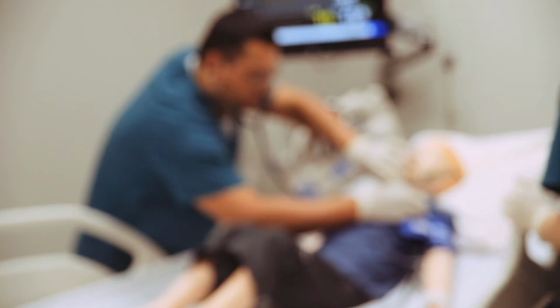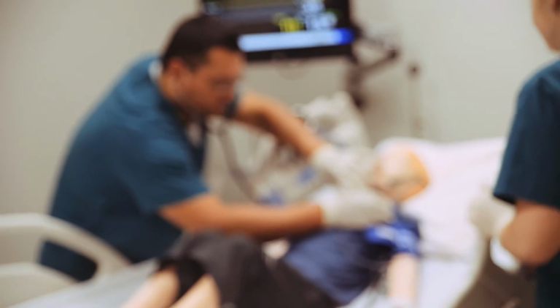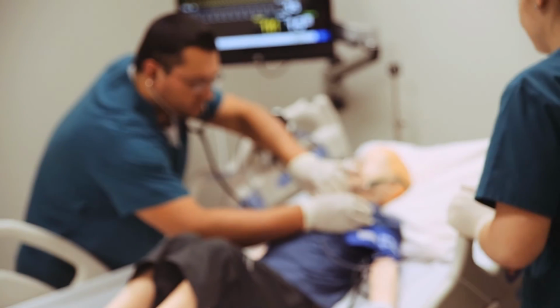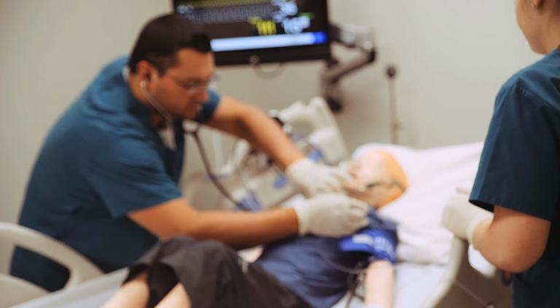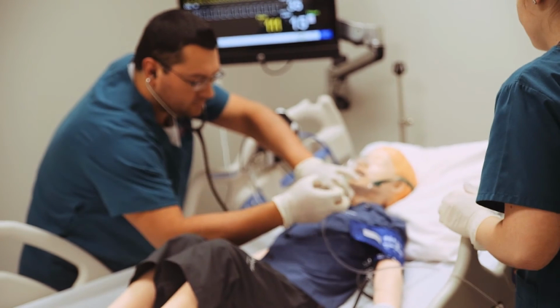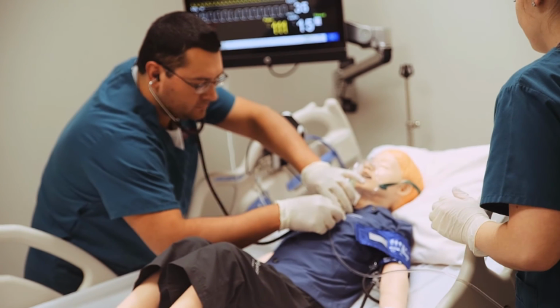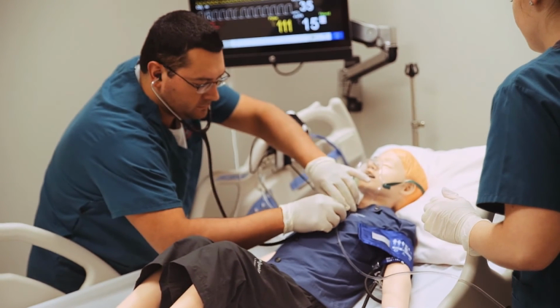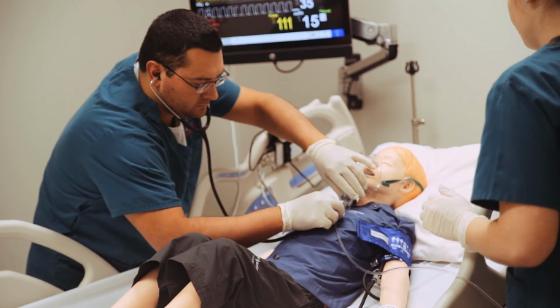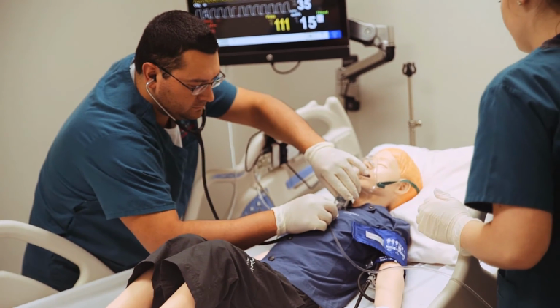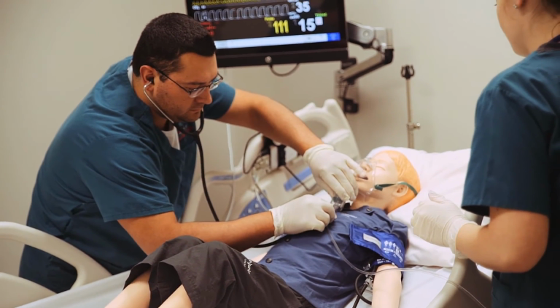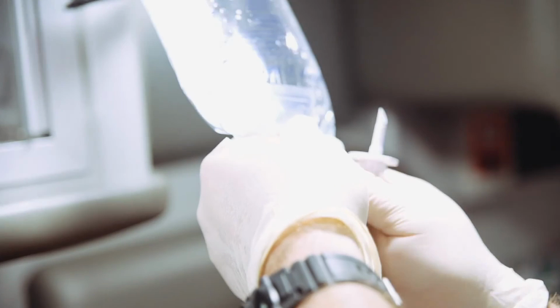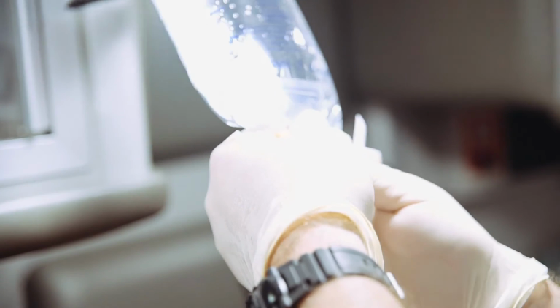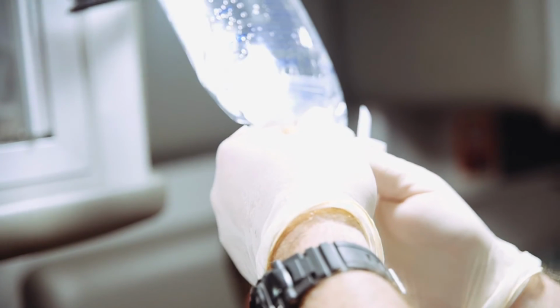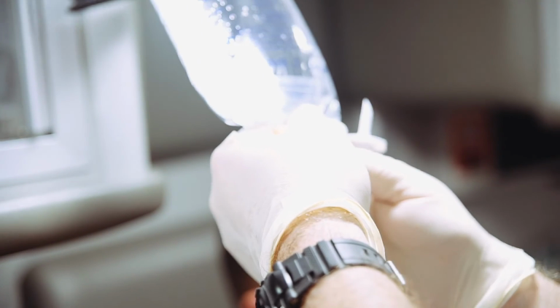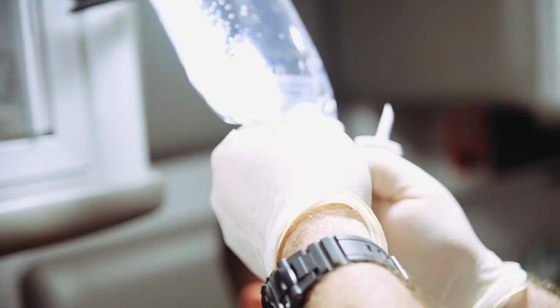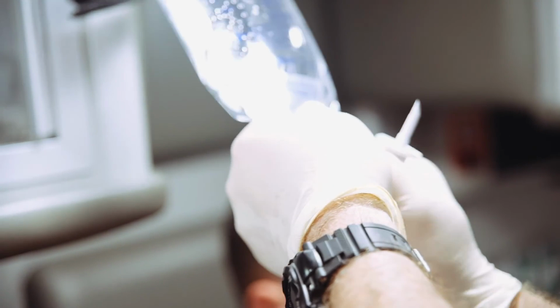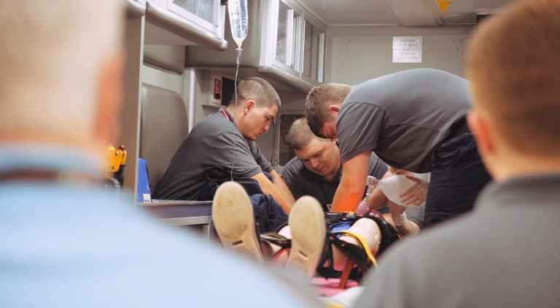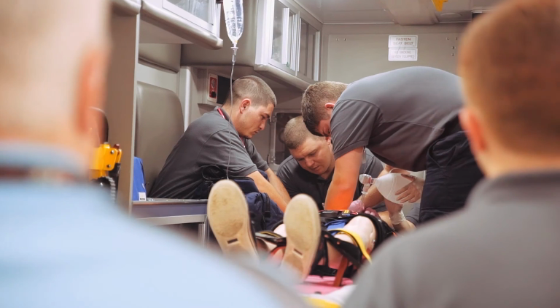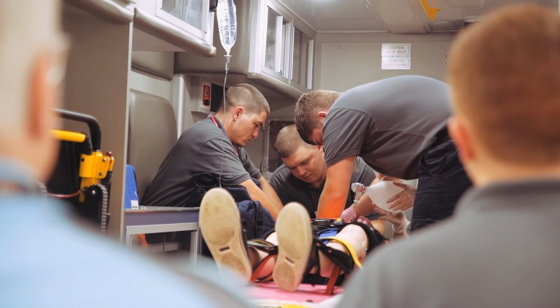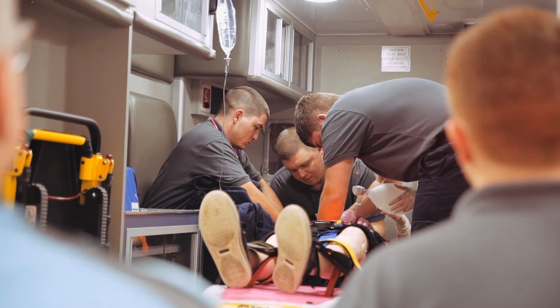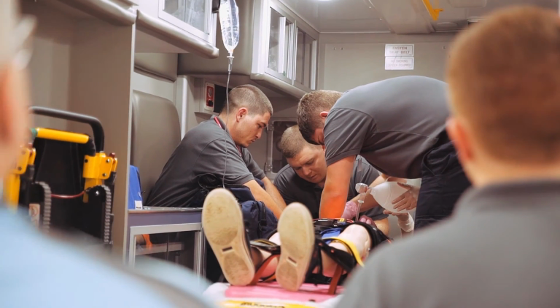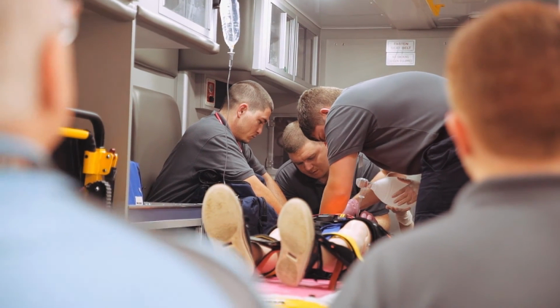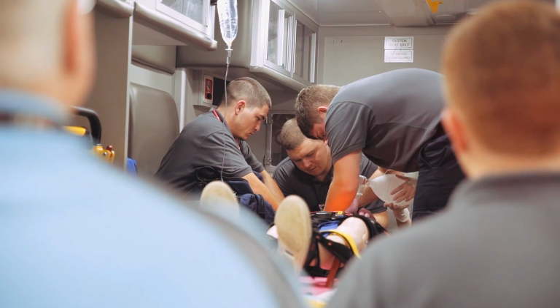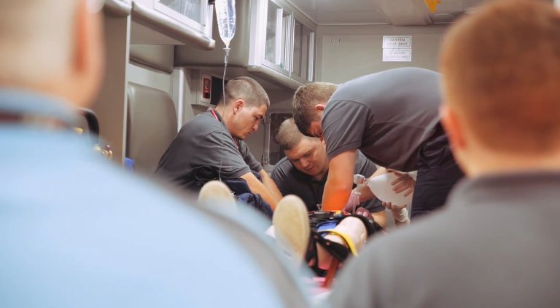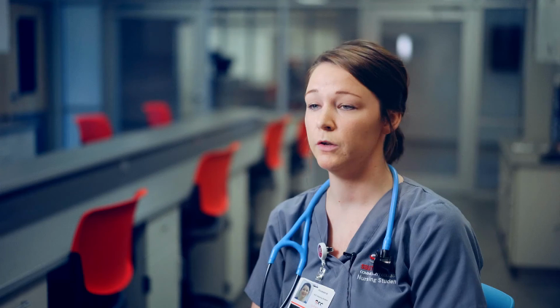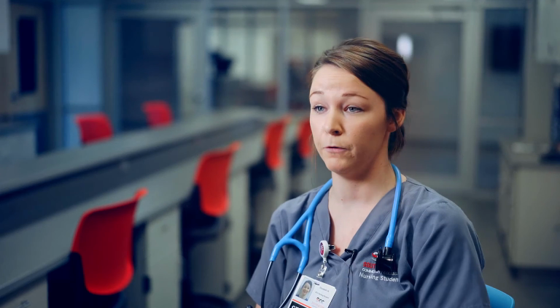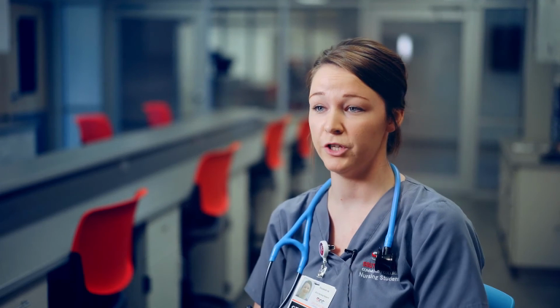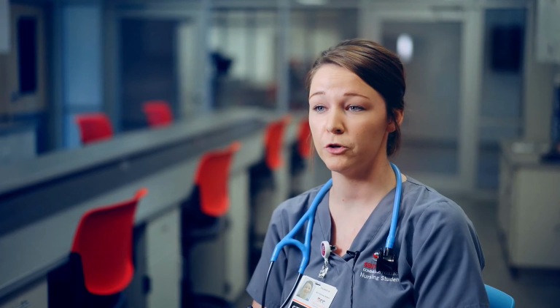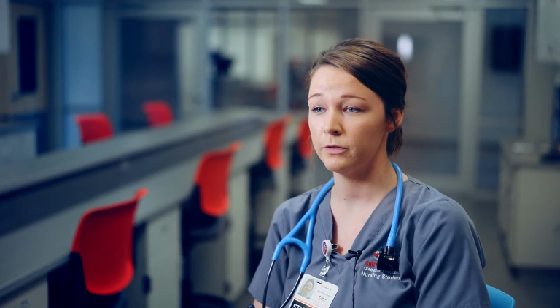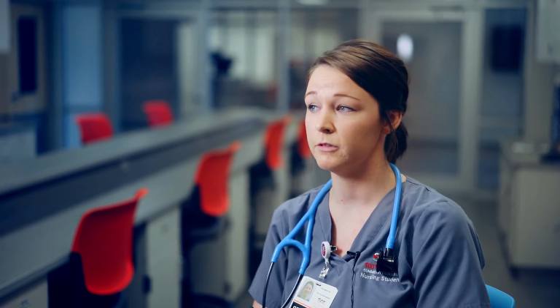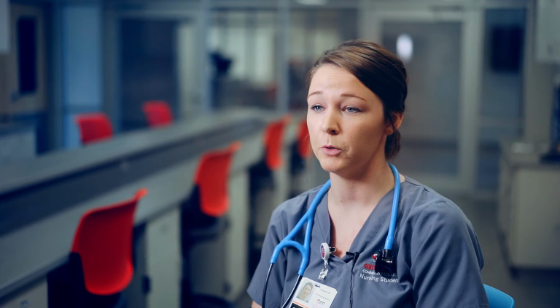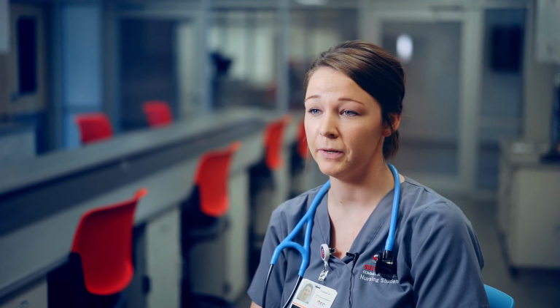It gives you every opportunity to succeed. I think they really prepare you for when you're done with school, to know what you're doing and to save people's lives. For nursing in general, this is where you want to be.